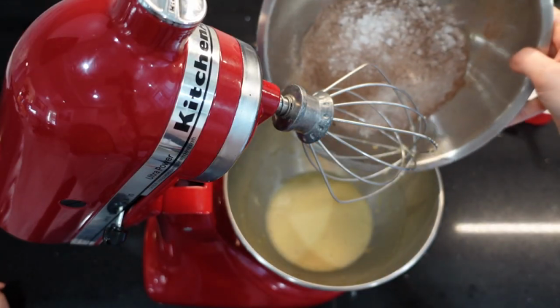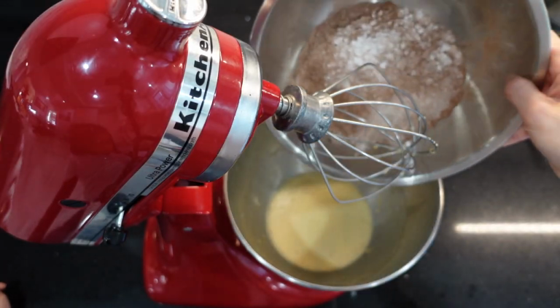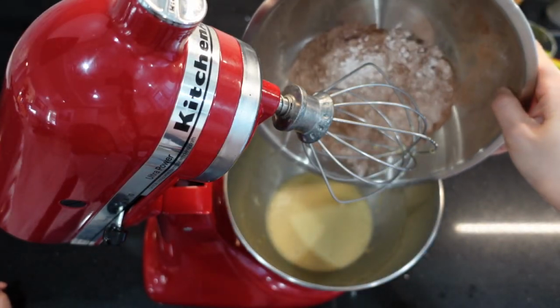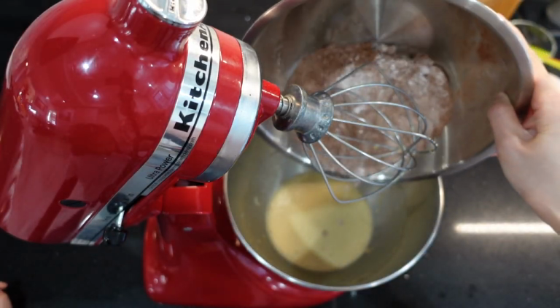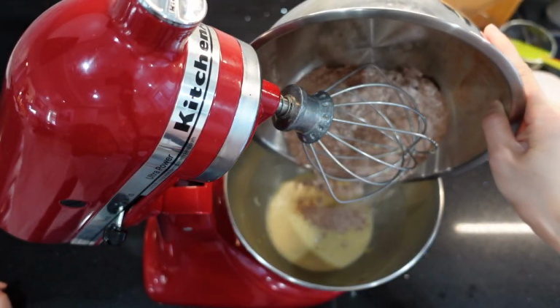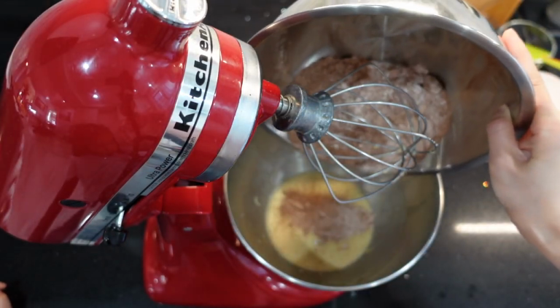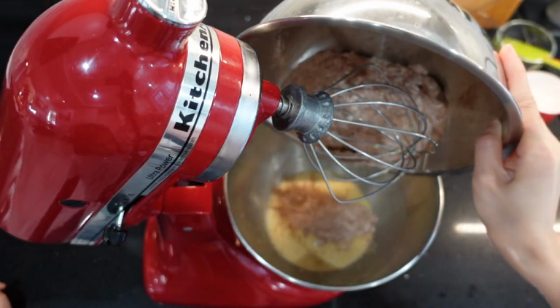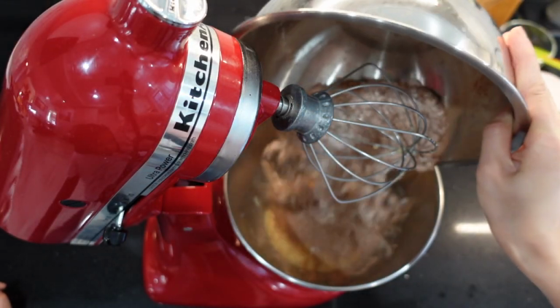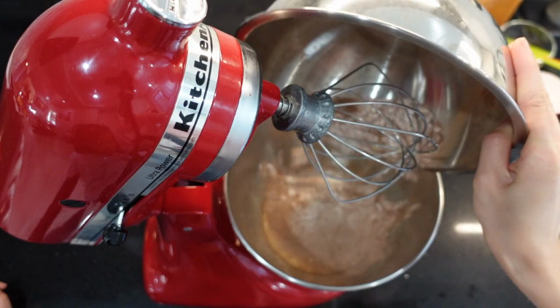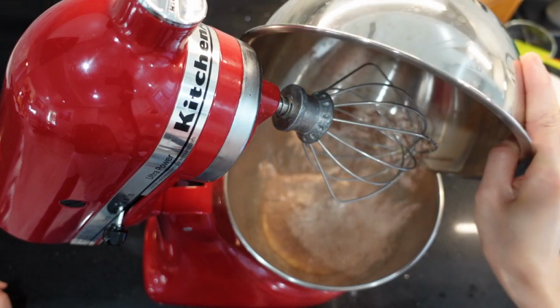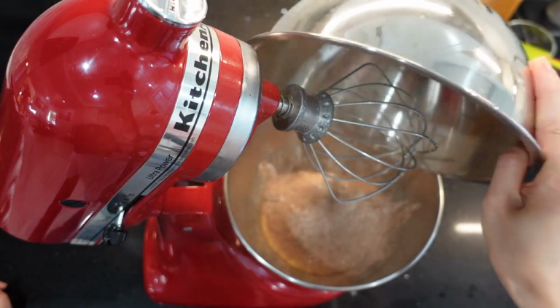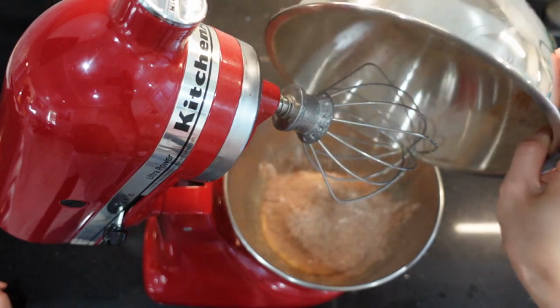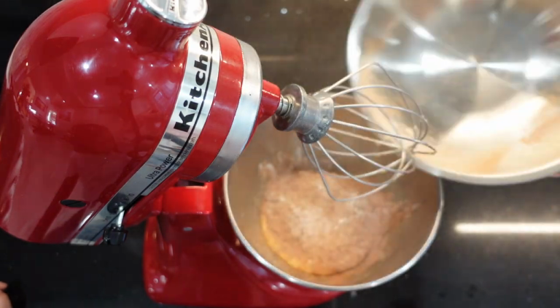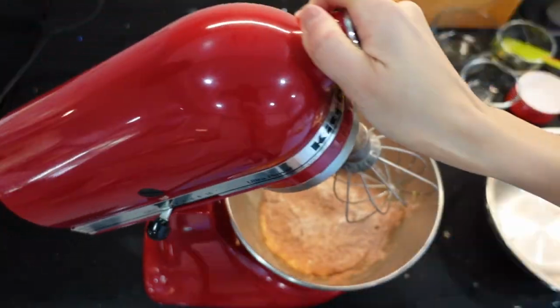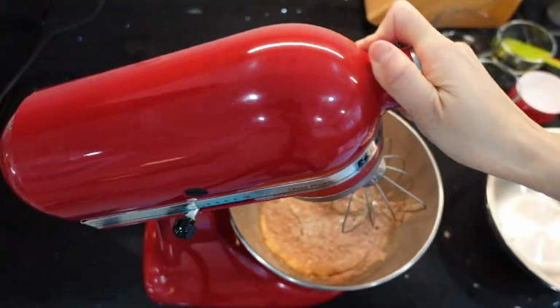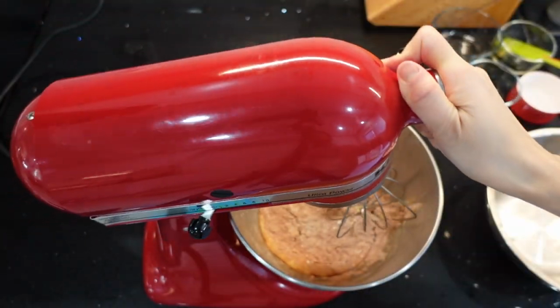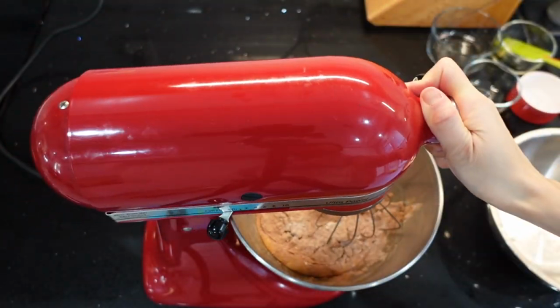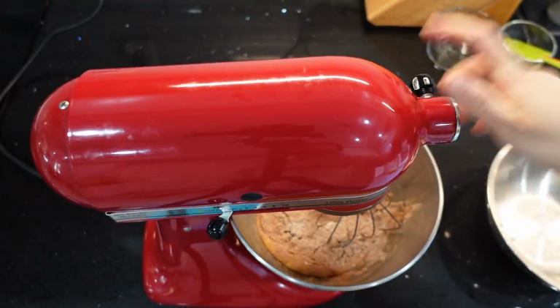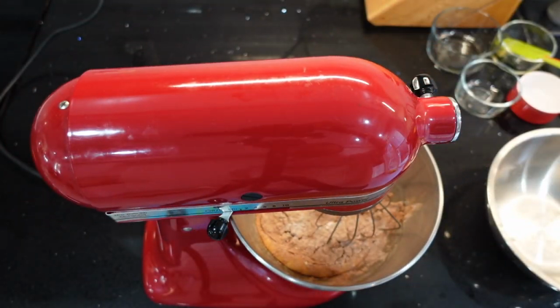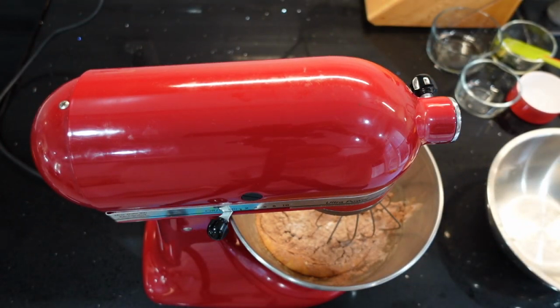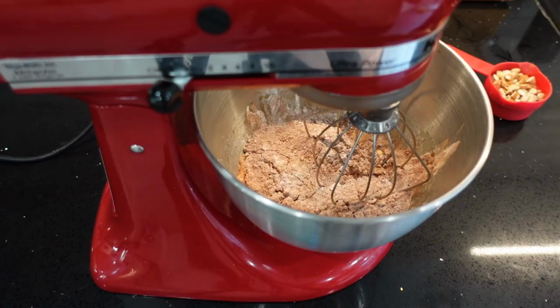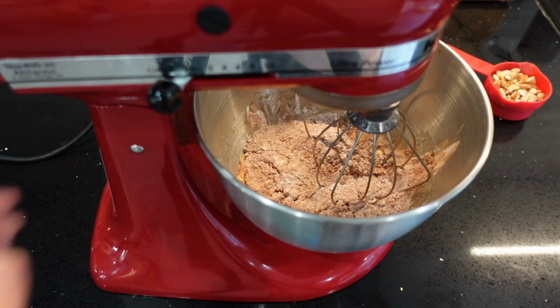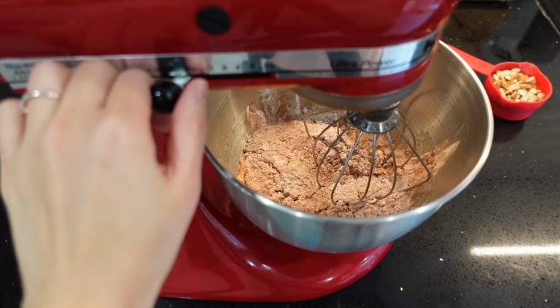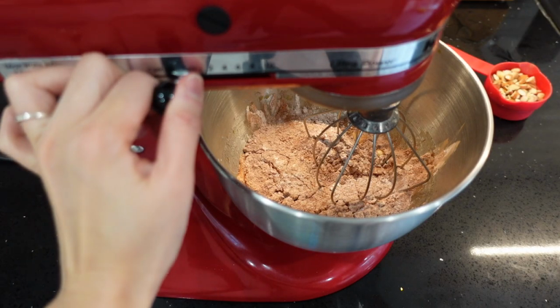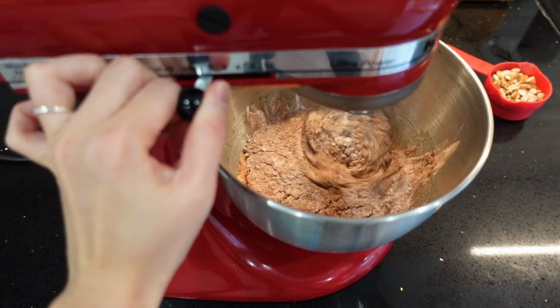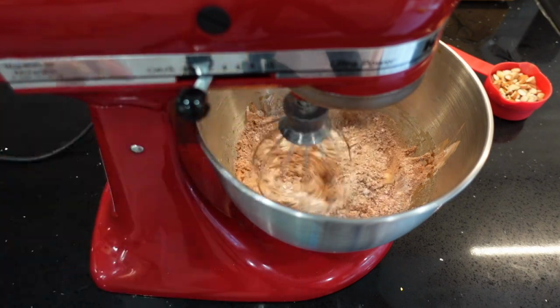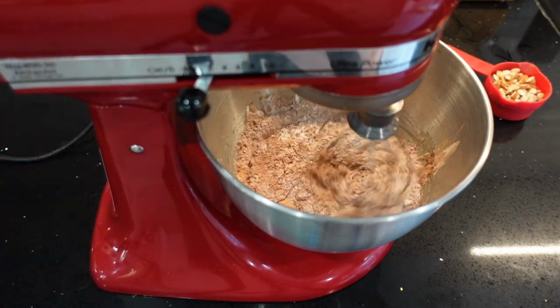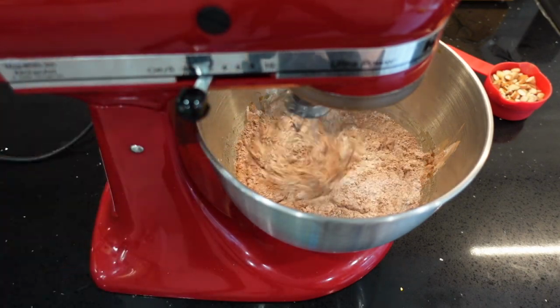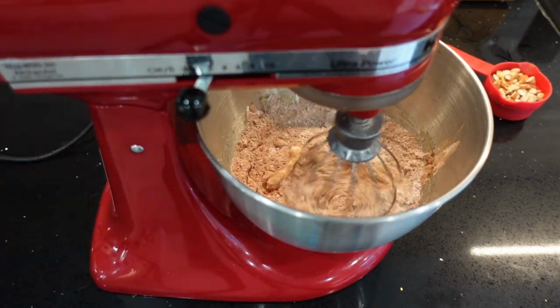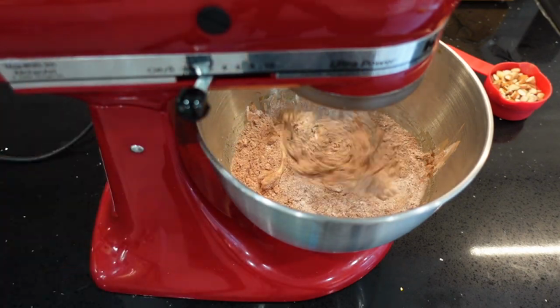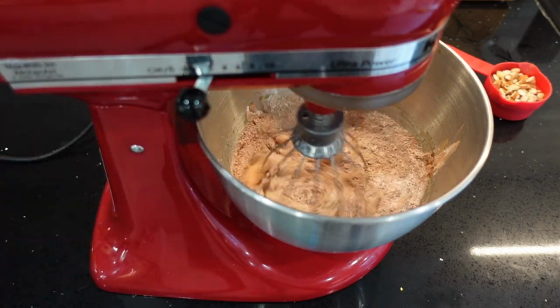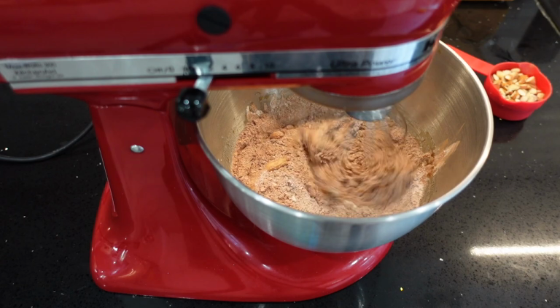Now it's time to add in our sifted dry ingredients and continue to mix until everything is well combined.